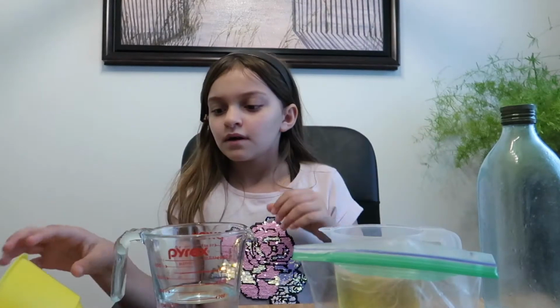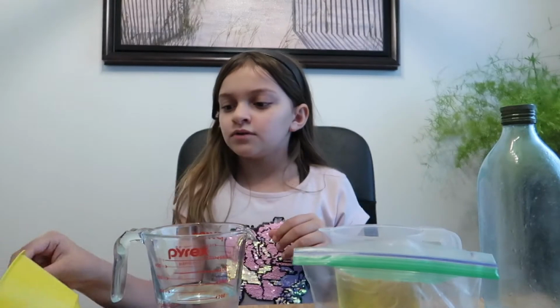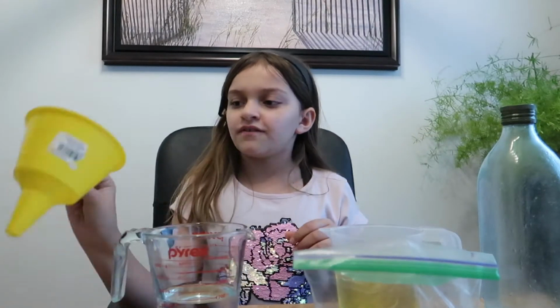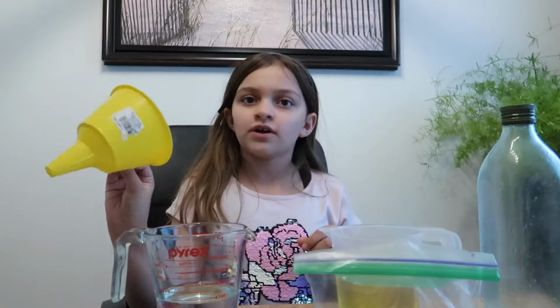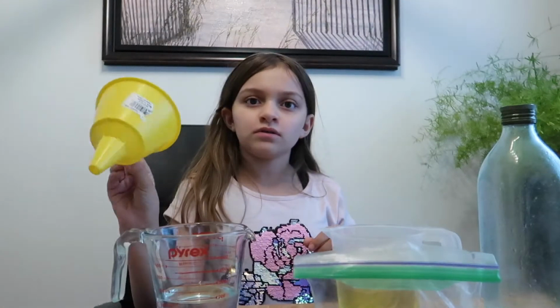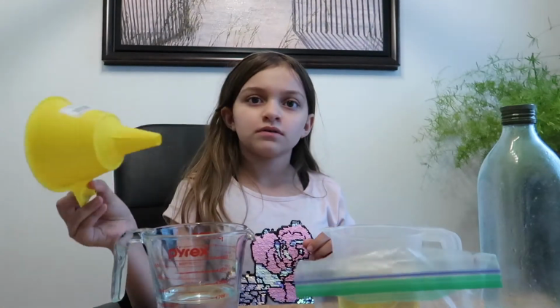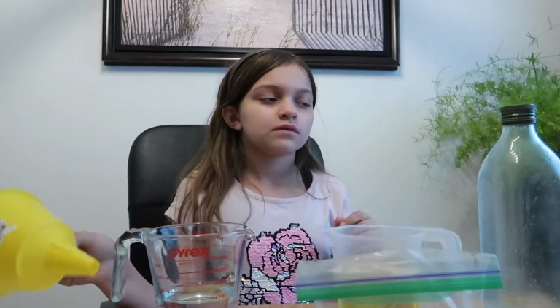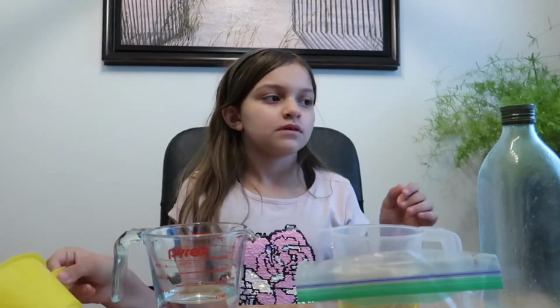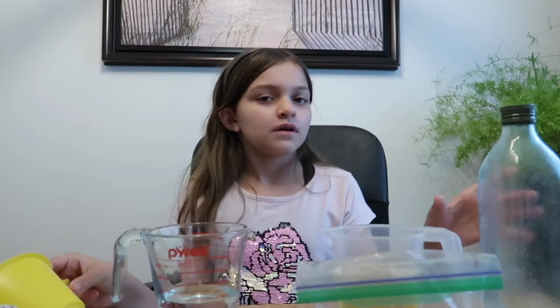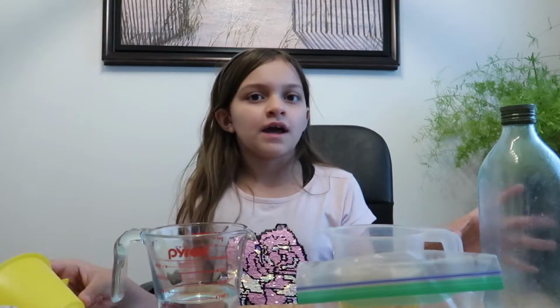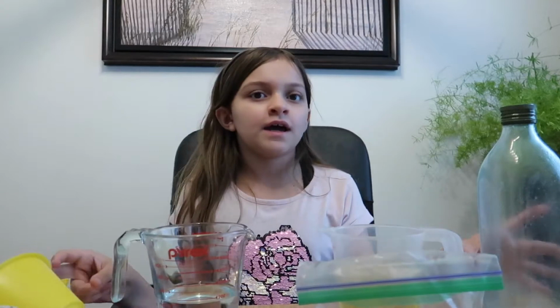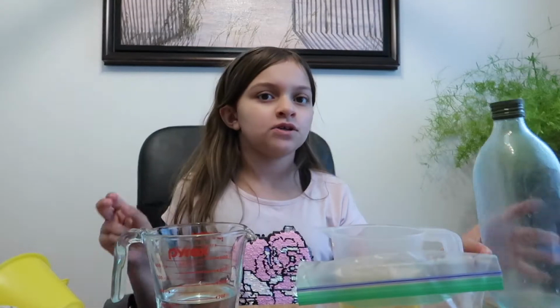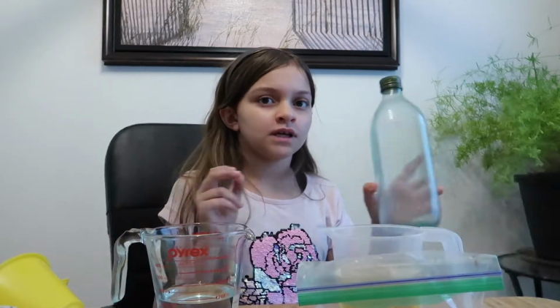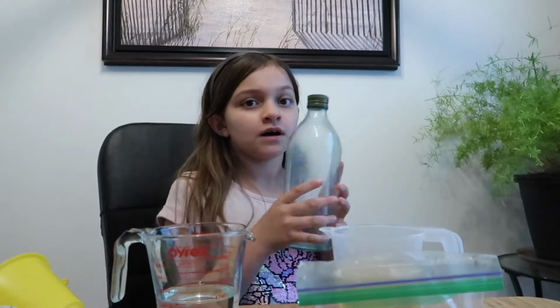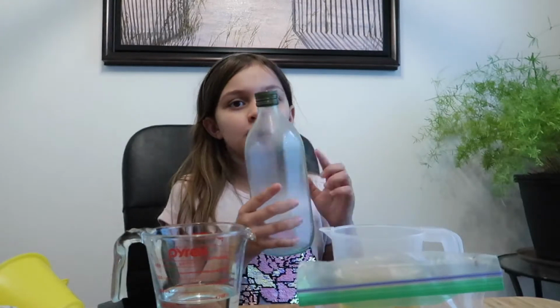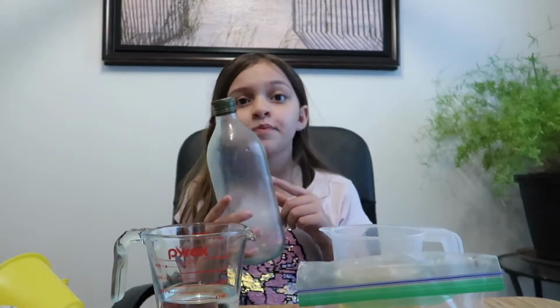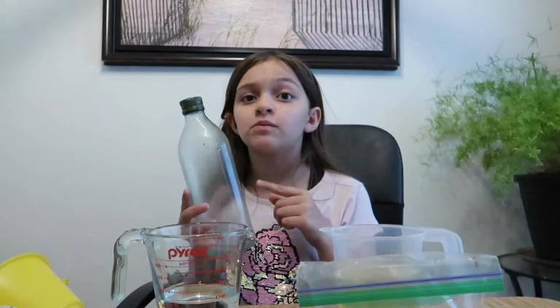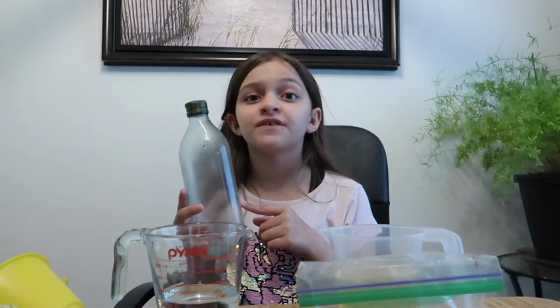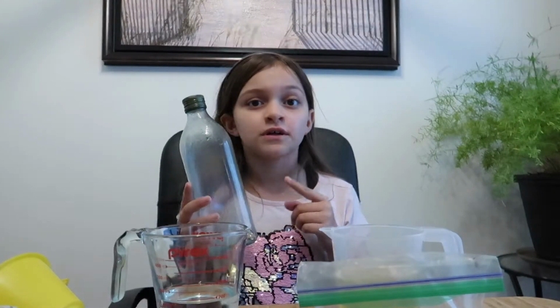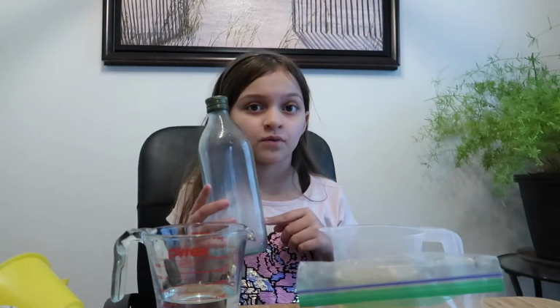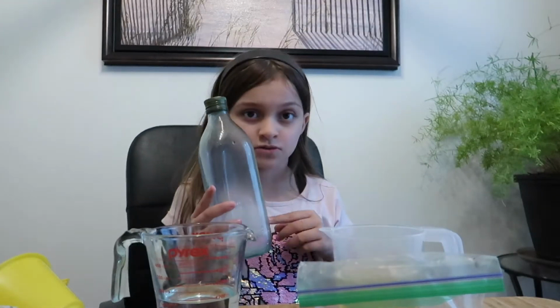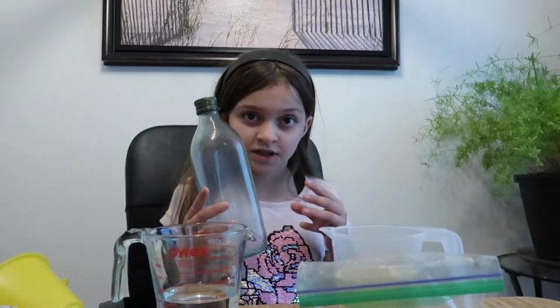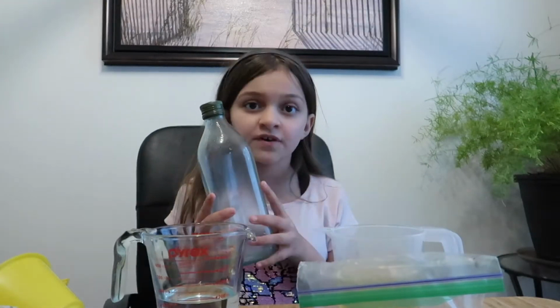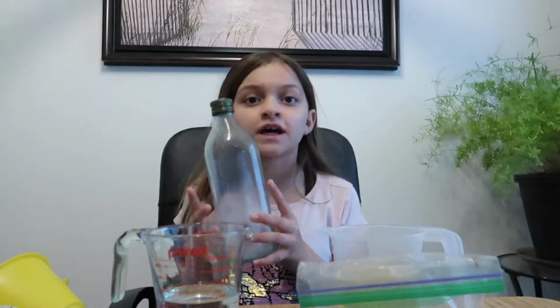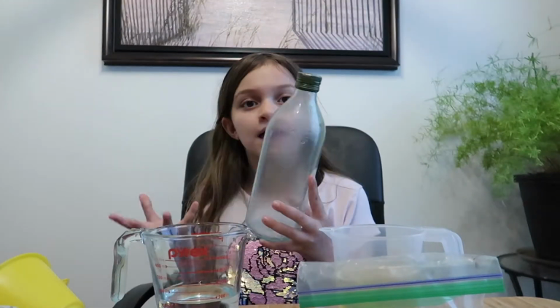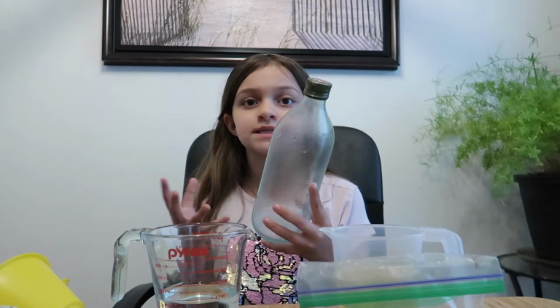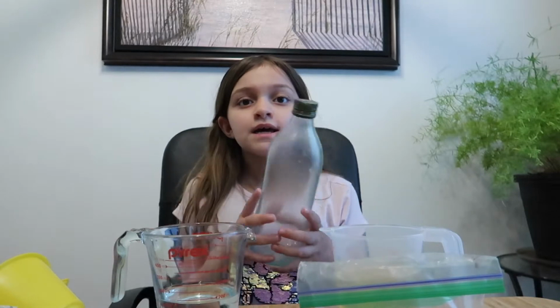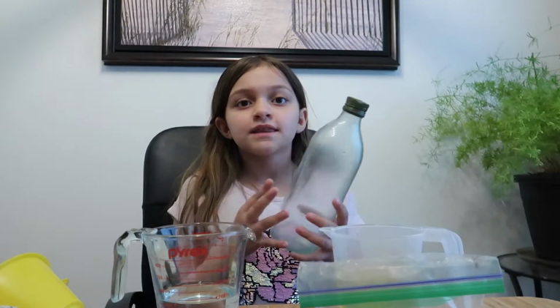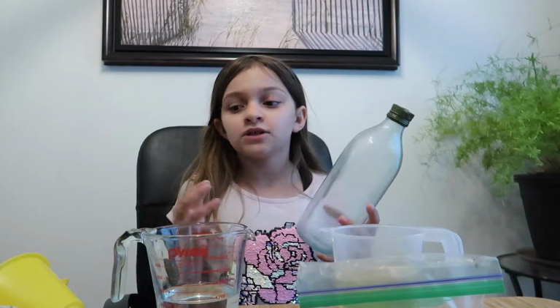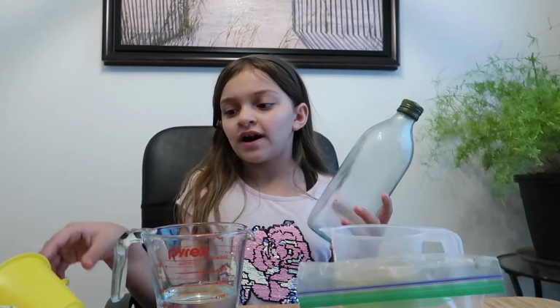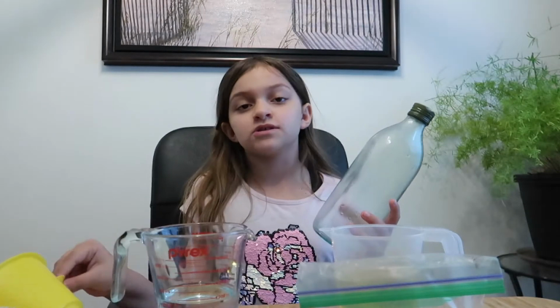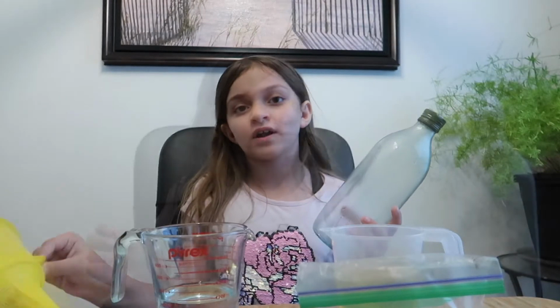You need a funnel and you need a glass bottle. But if you want to use something different like a glass, then you don't have to use a funnel.